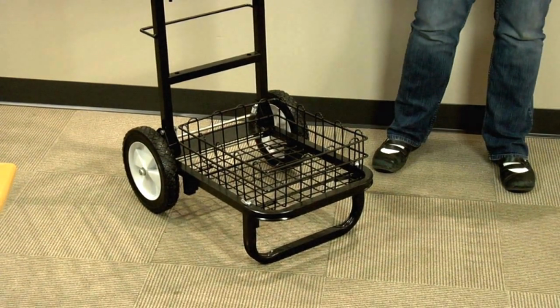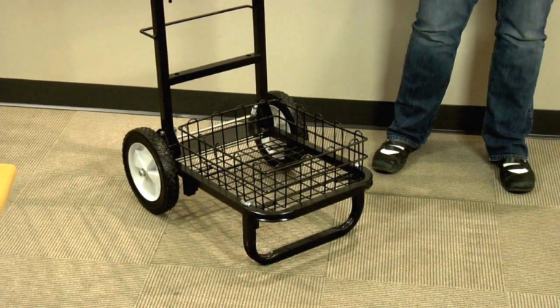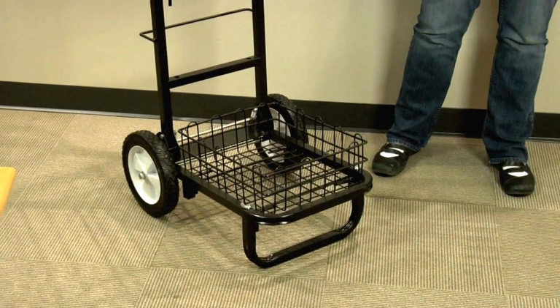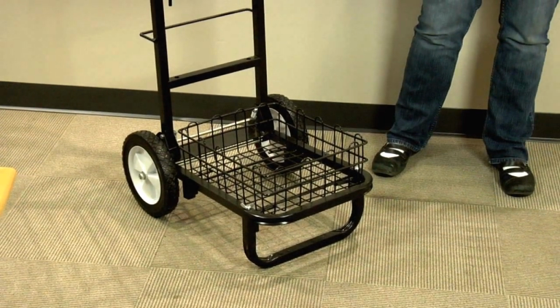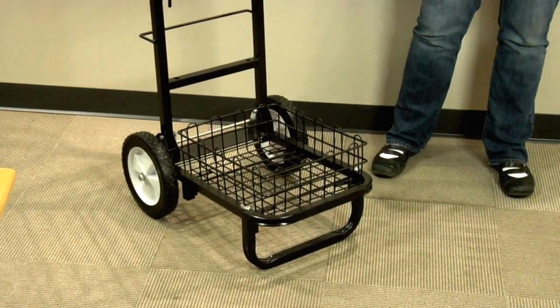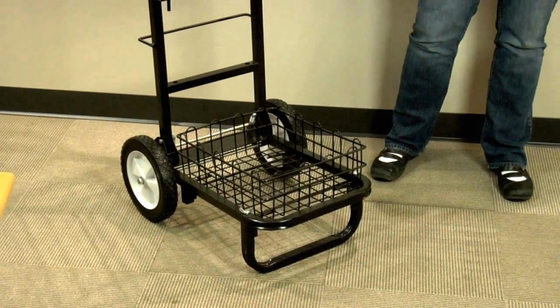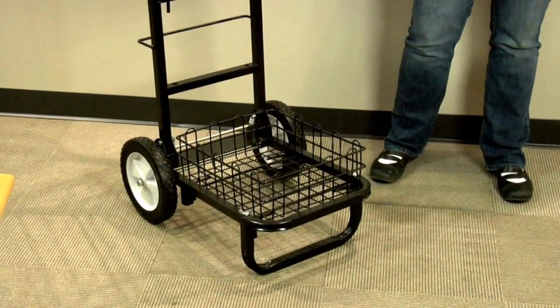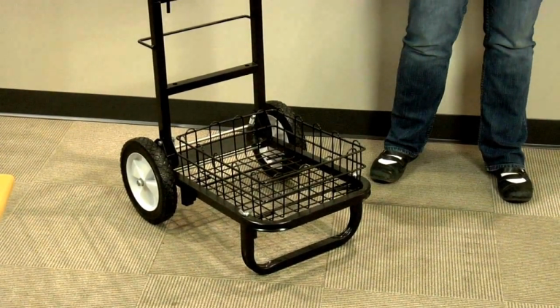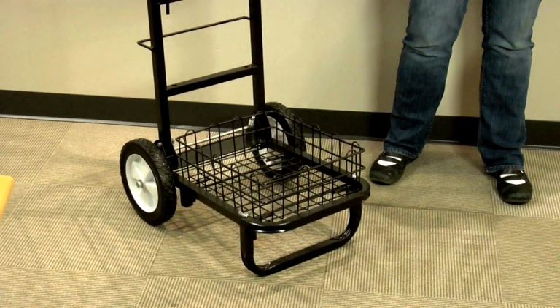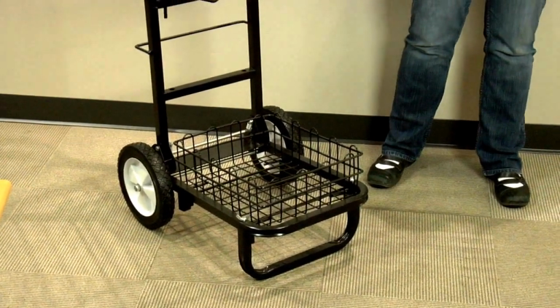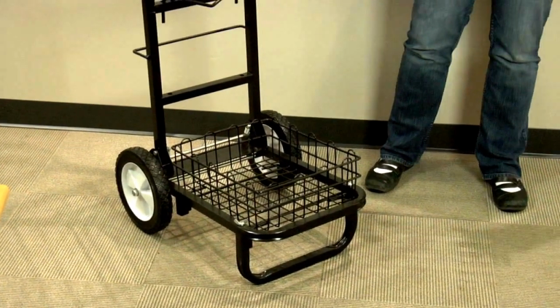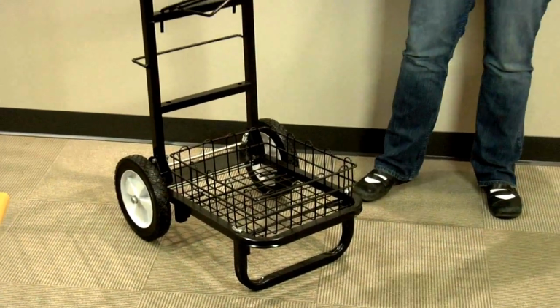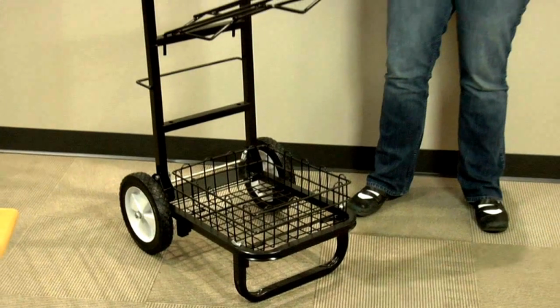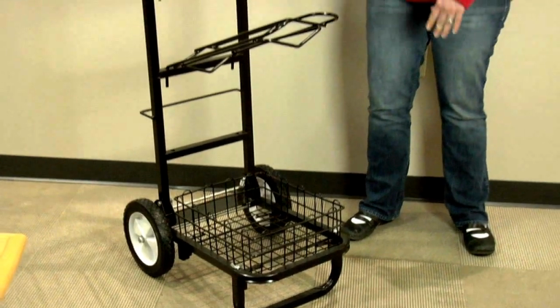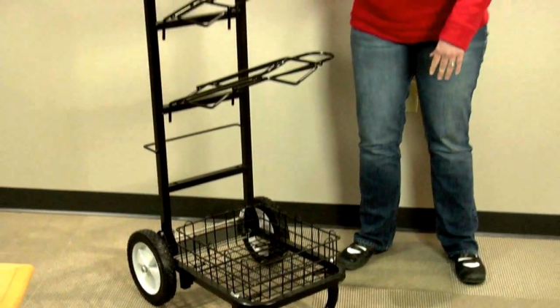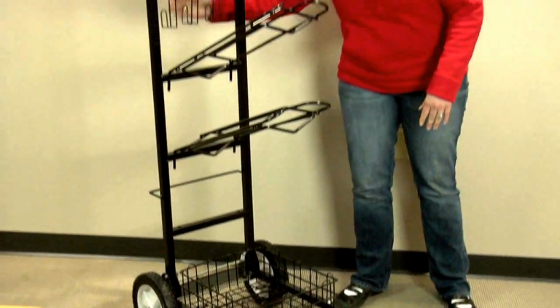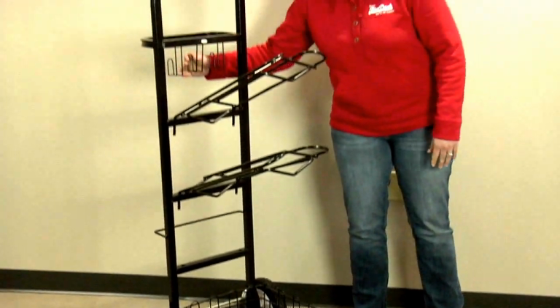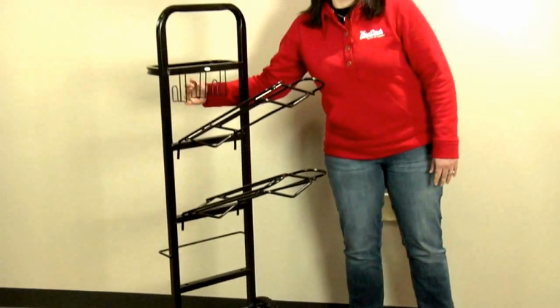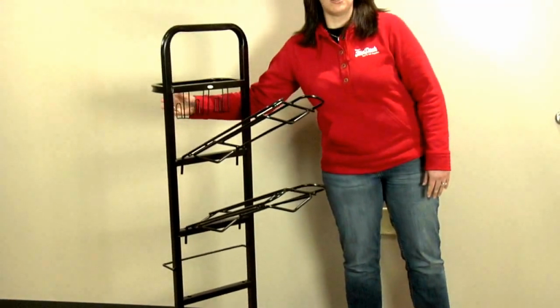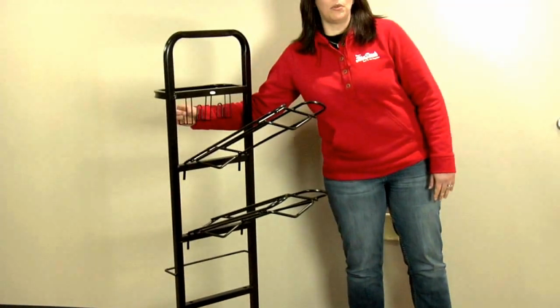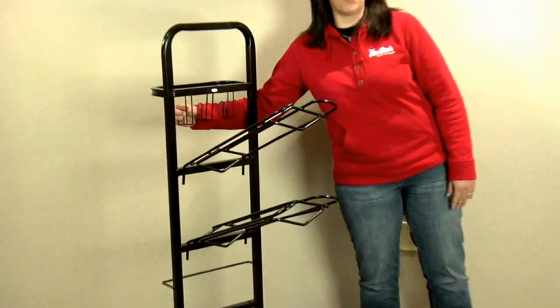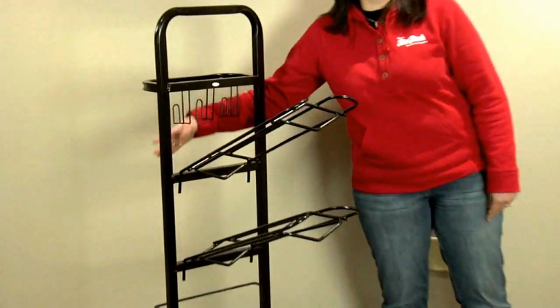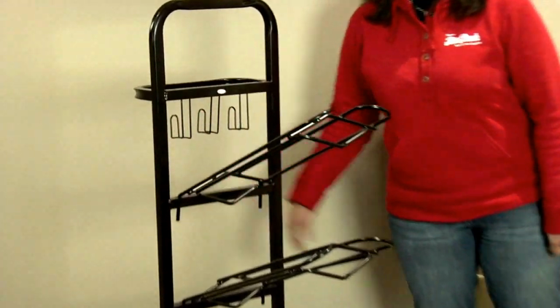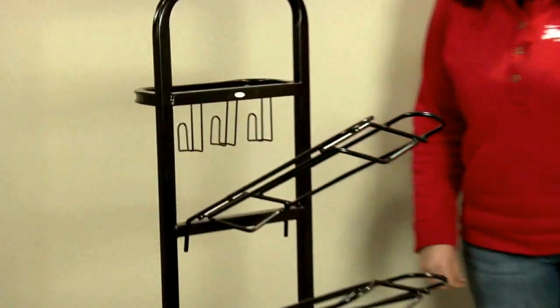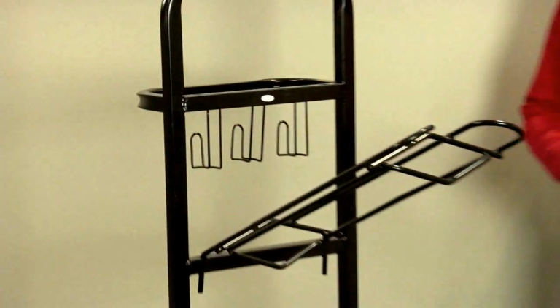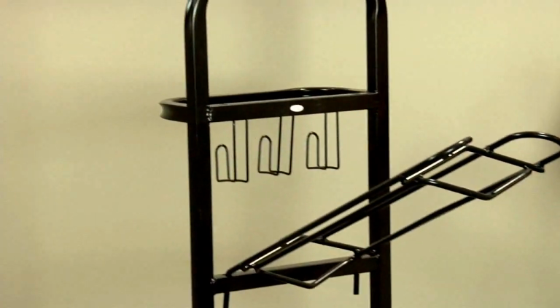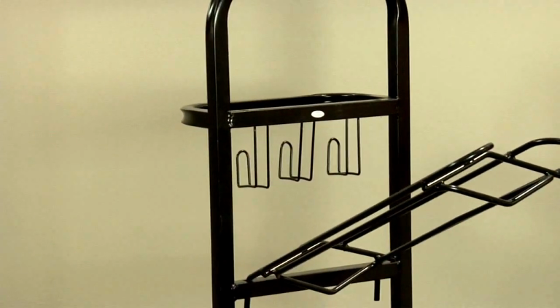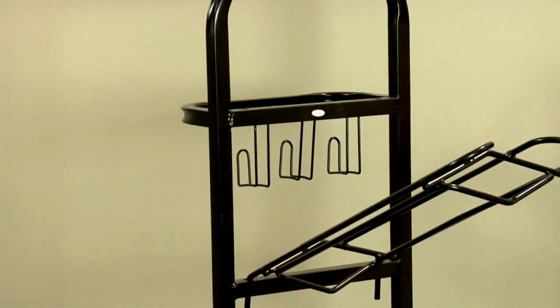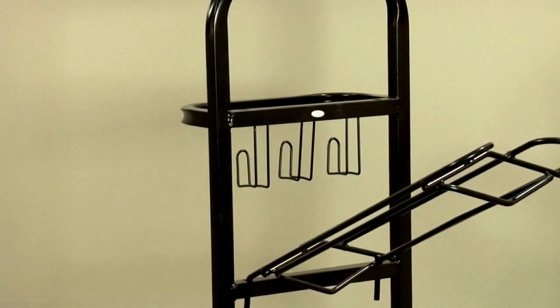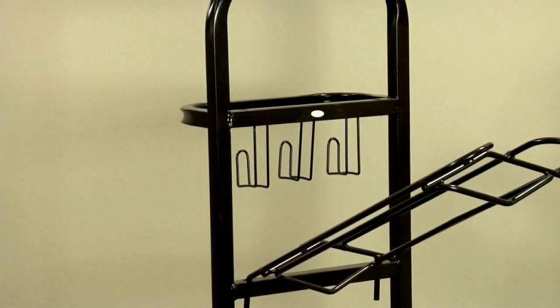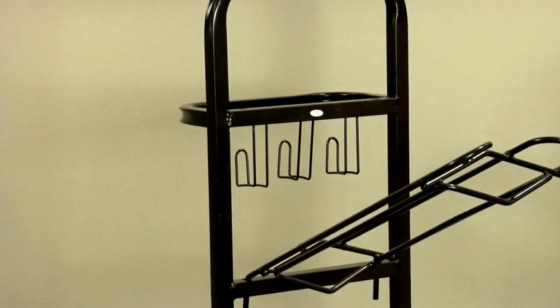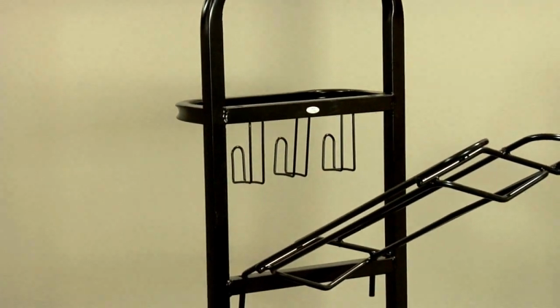The basket also holds any of your protective boots and accessories, and there are three hooks on the back to hold your halters, bridles, and training accessories.